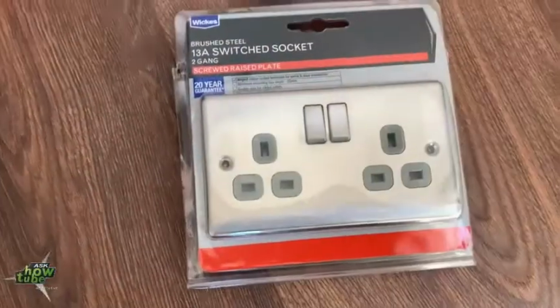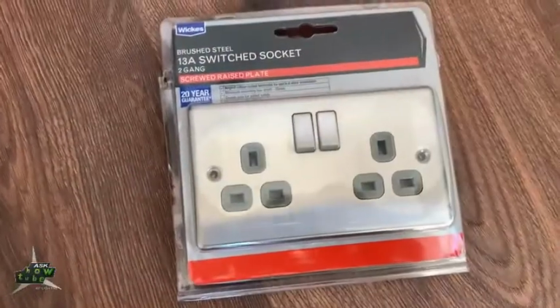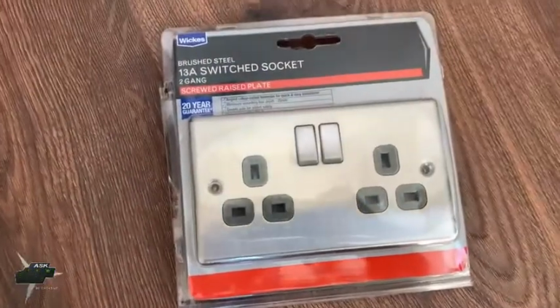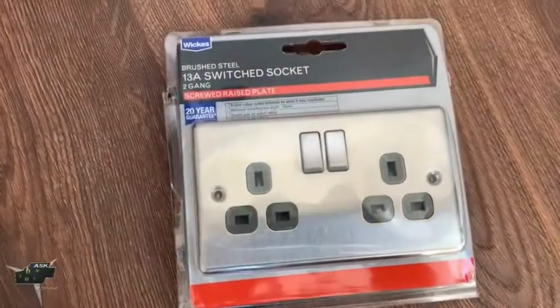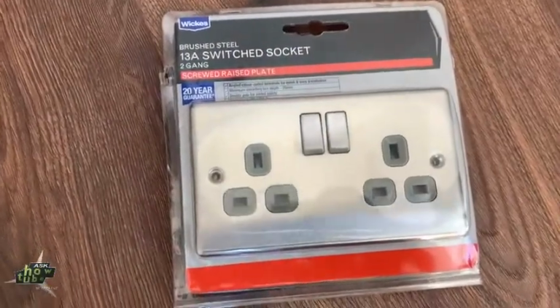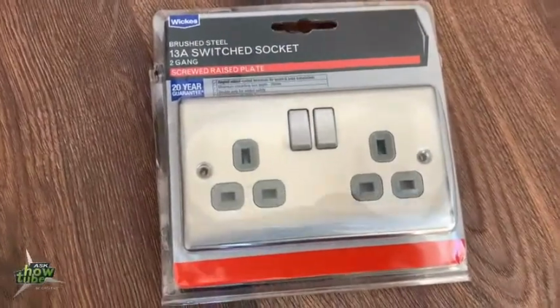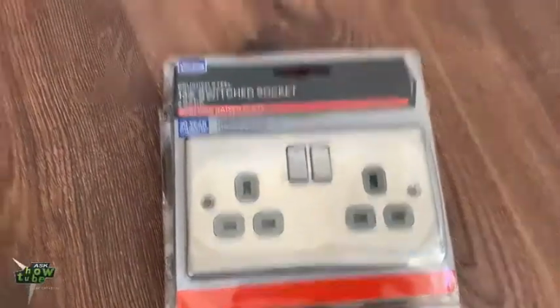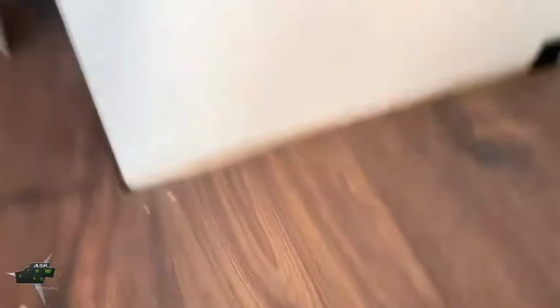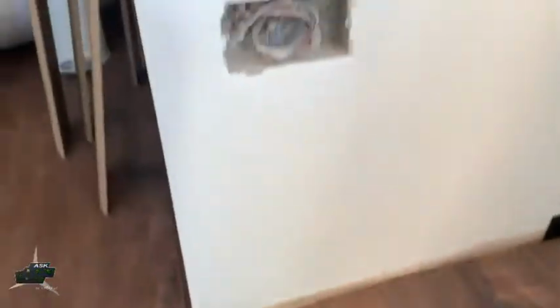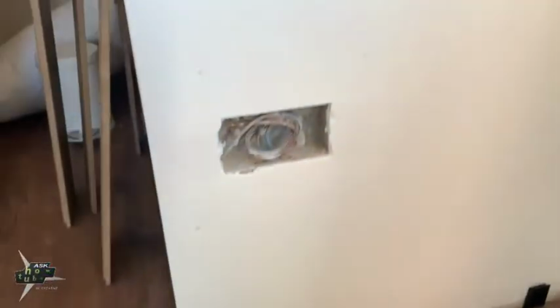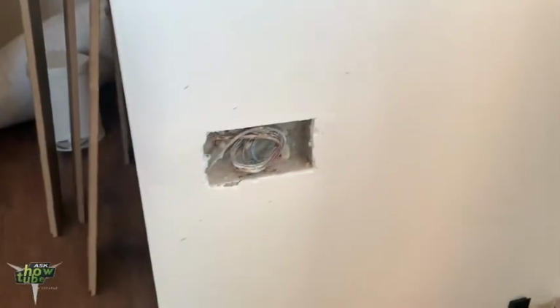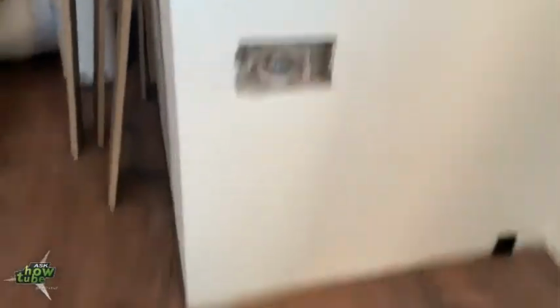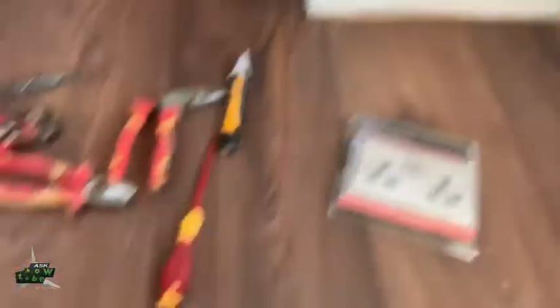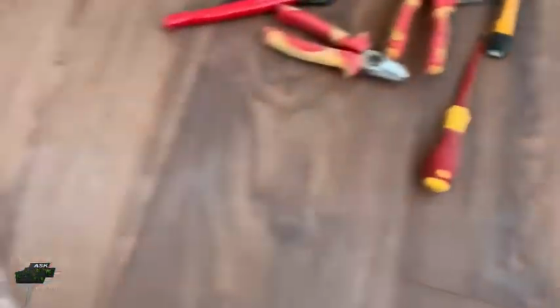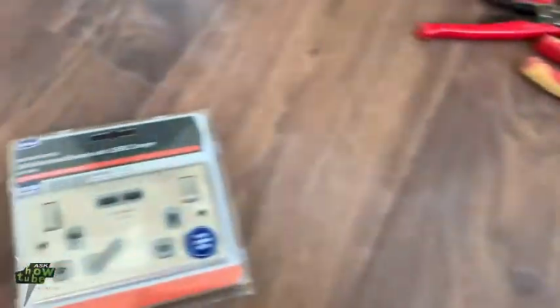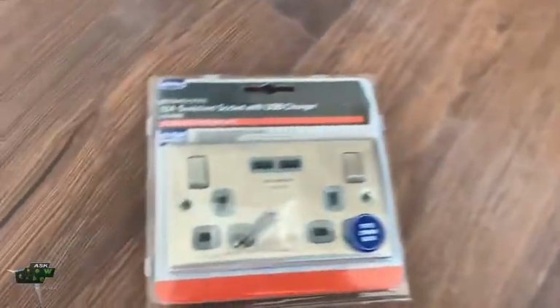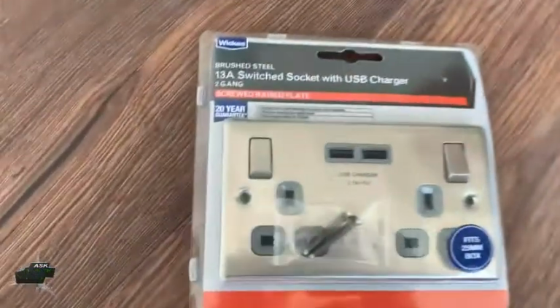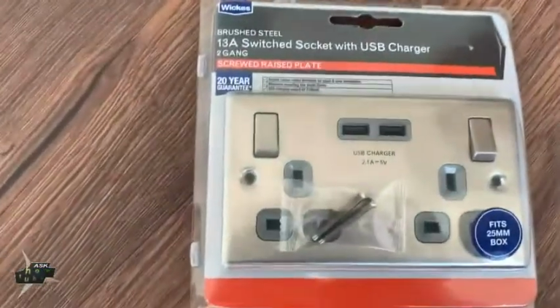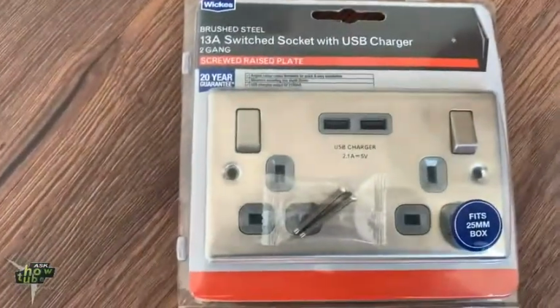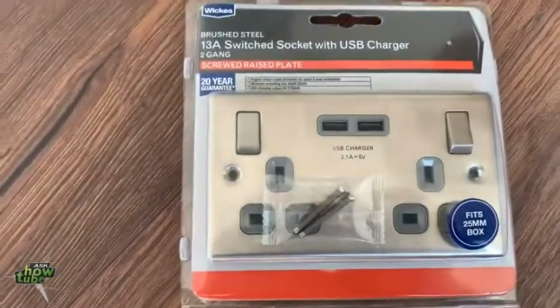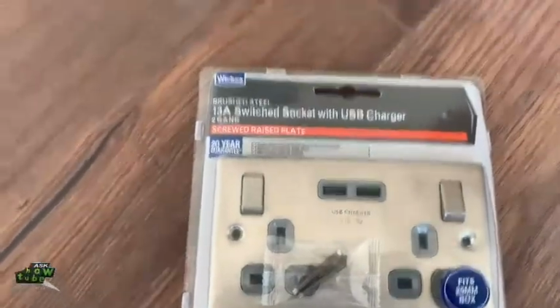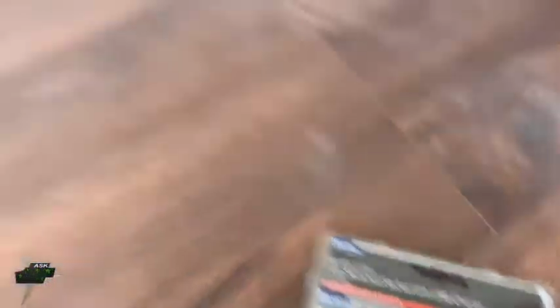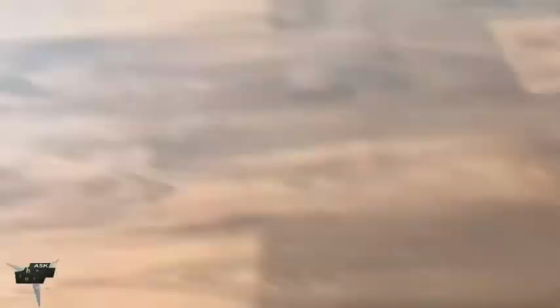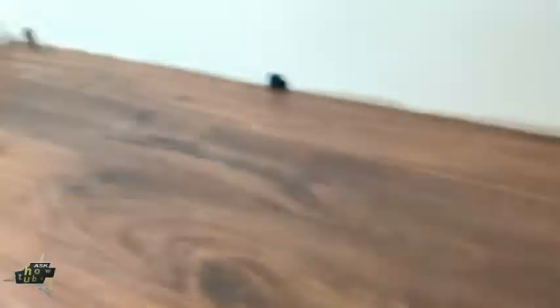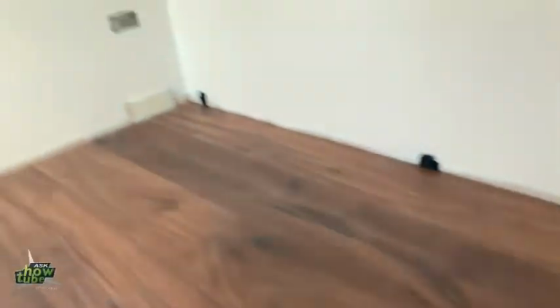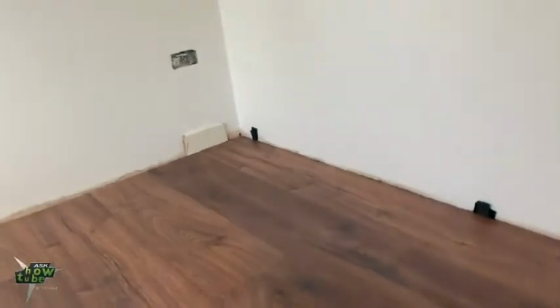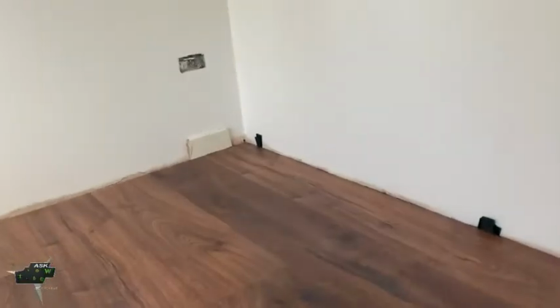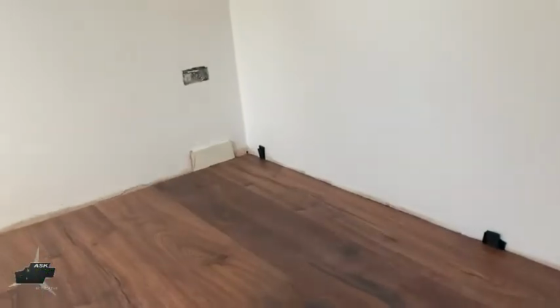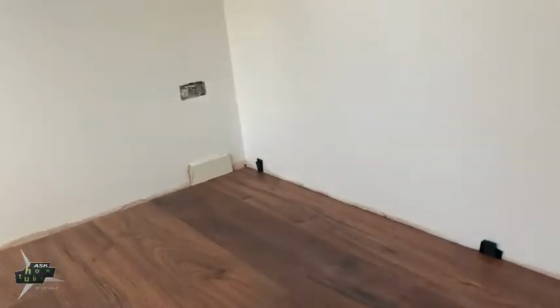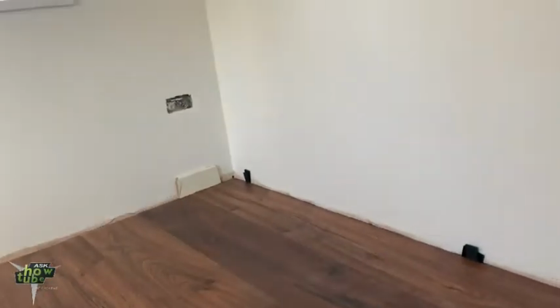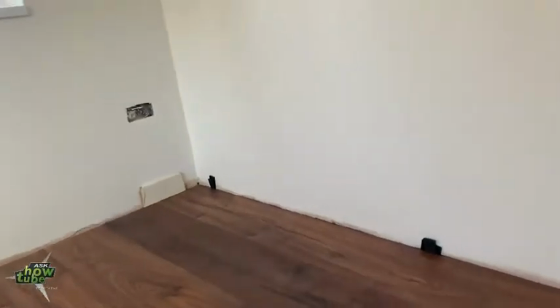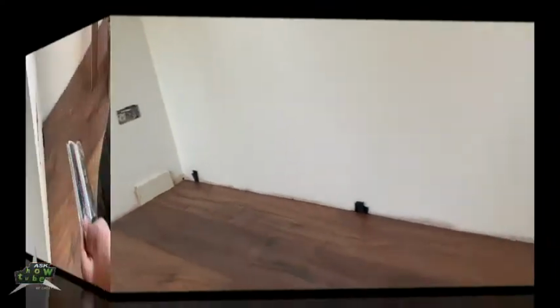So this is a normal socket I'm gonna fit here, and this is a USB socket which I'll fit there. I'll show you both how I do it.